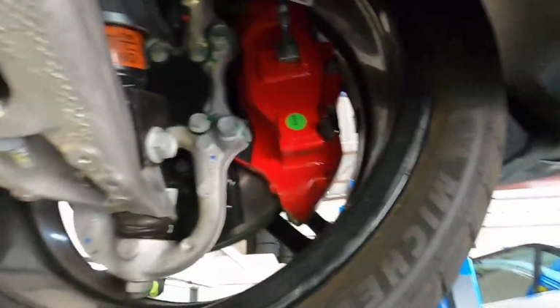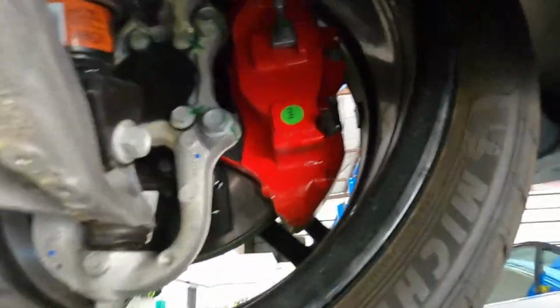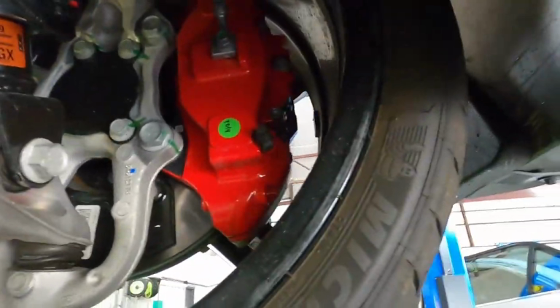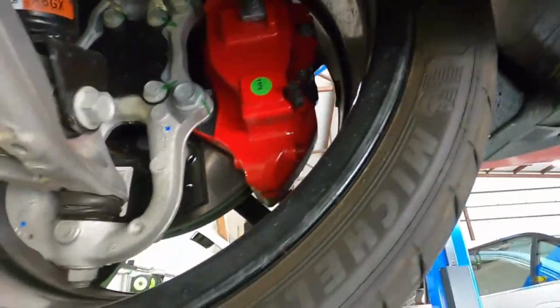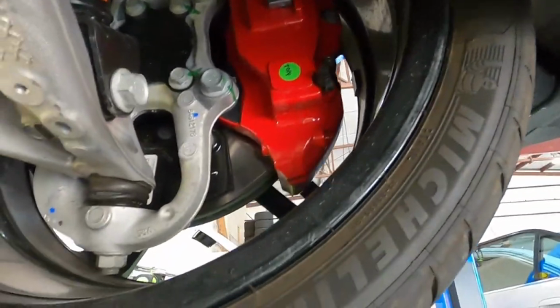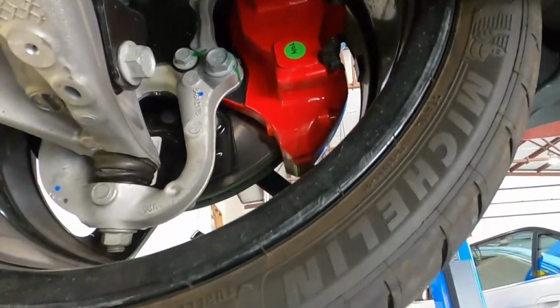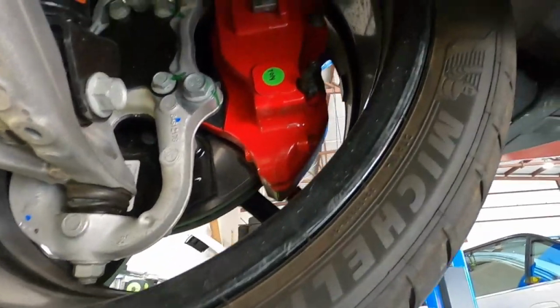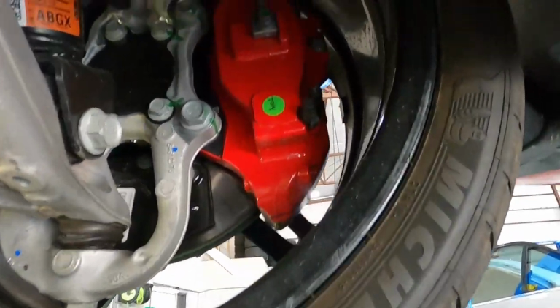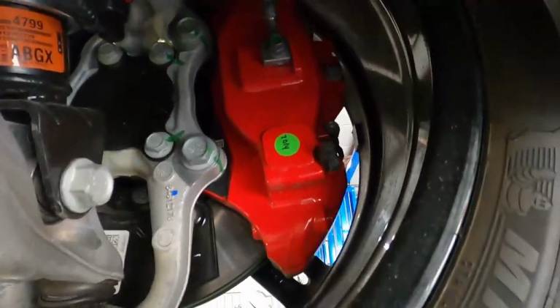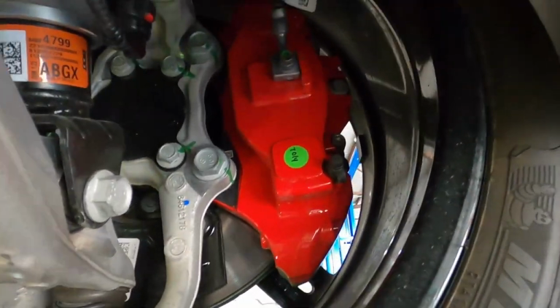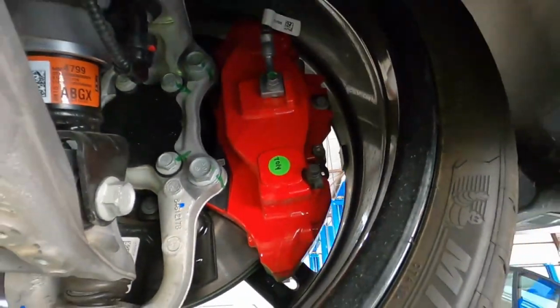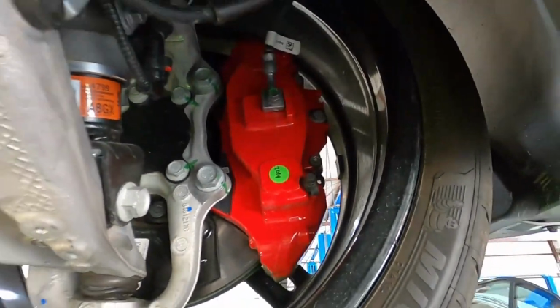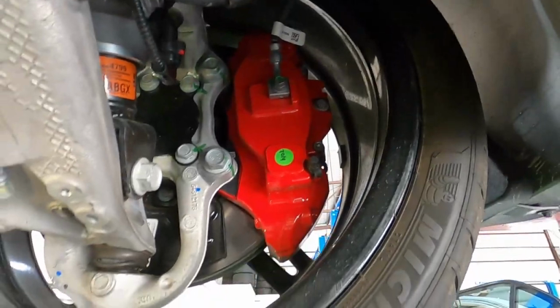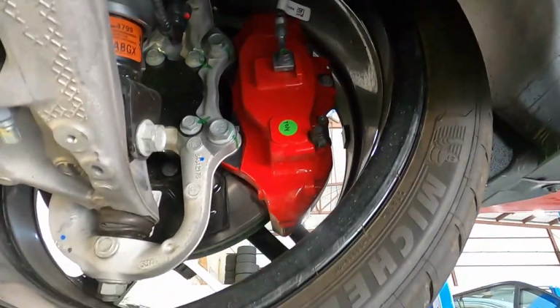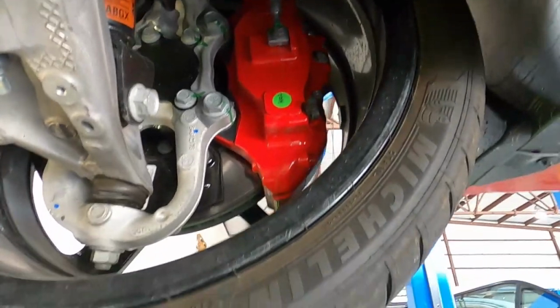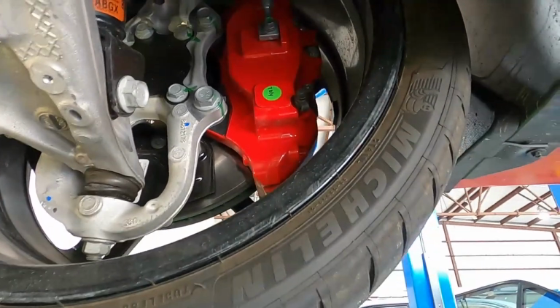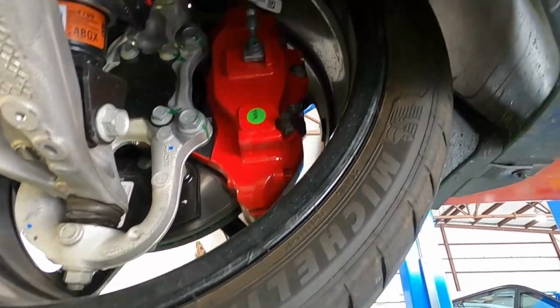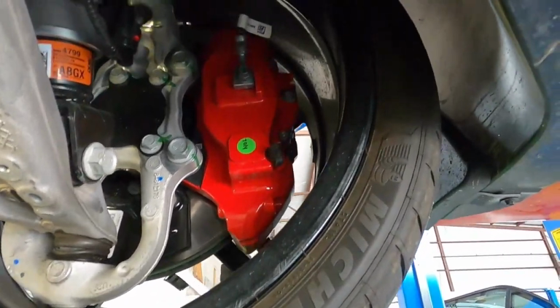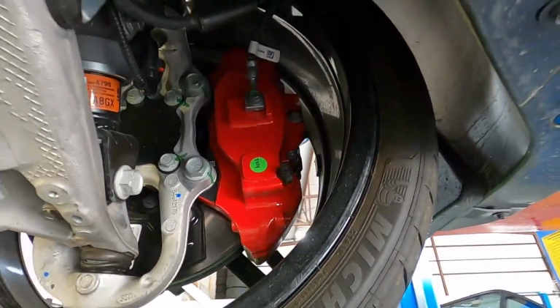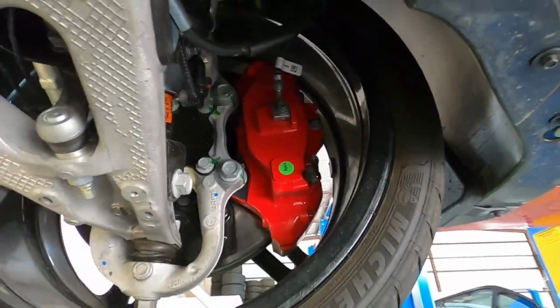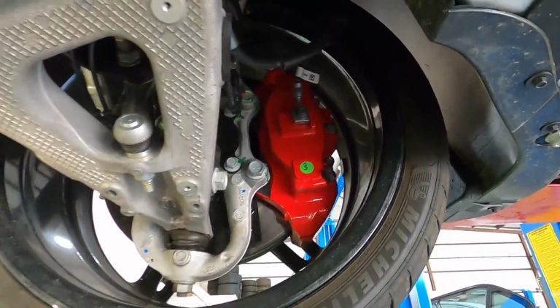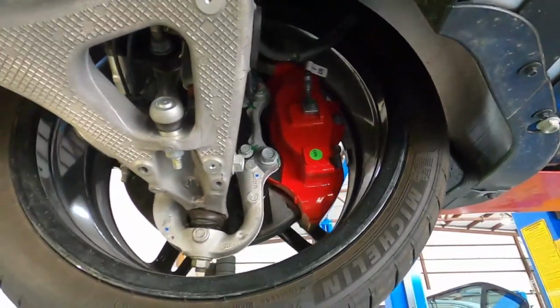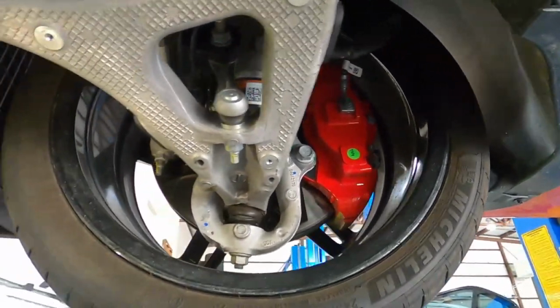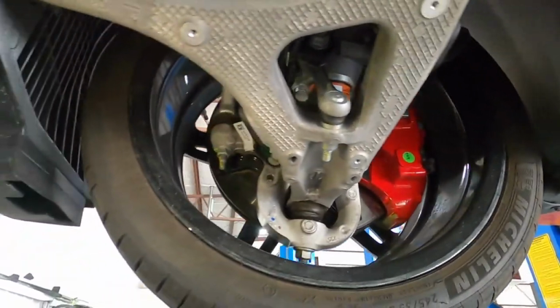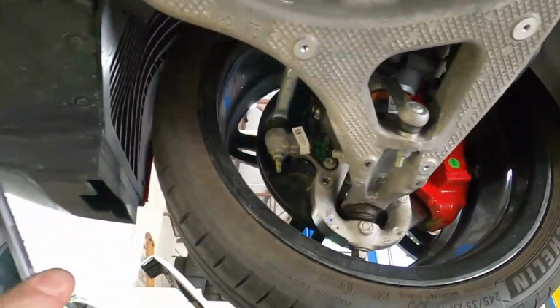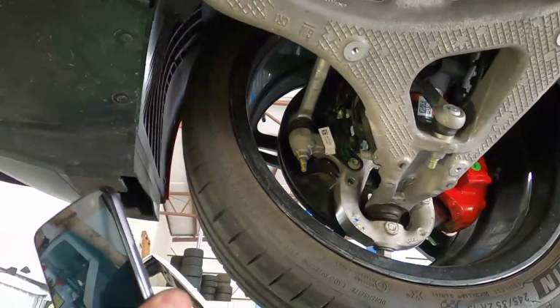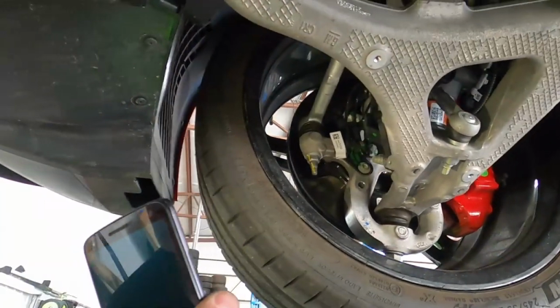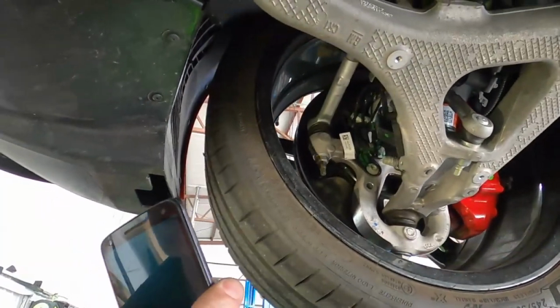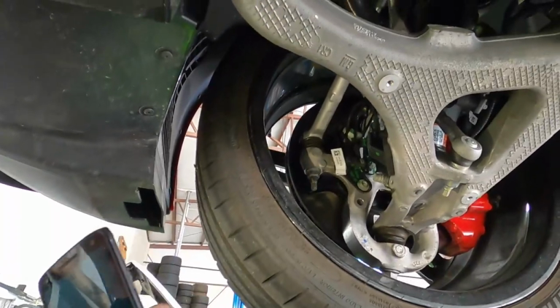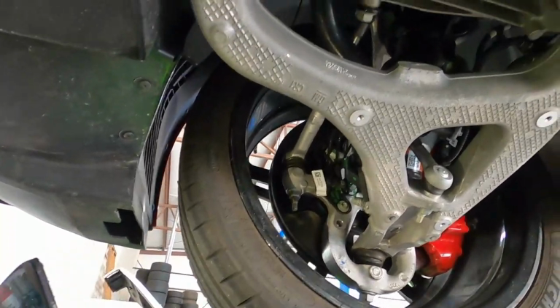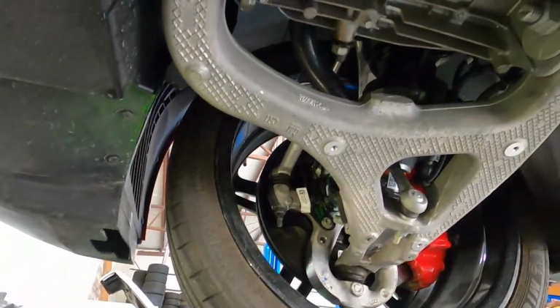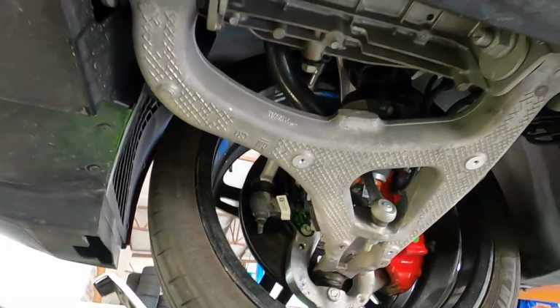The brake calipers — they don't look that big from the outside. Yeah, they're massive on the inside. That's because they're radial mount, top mount. Very nice — forged coil fingers.